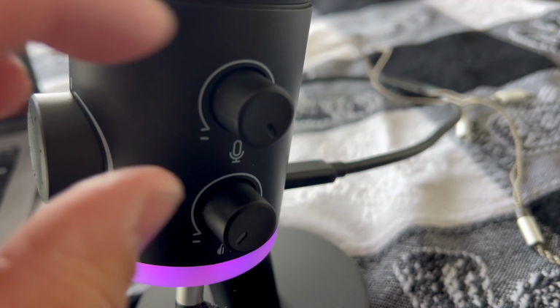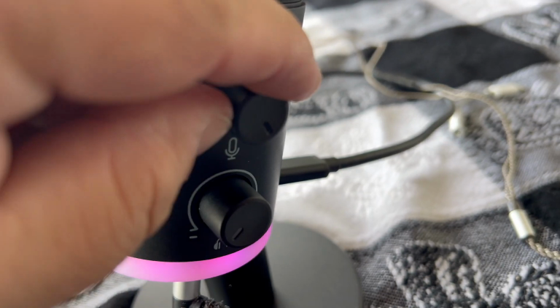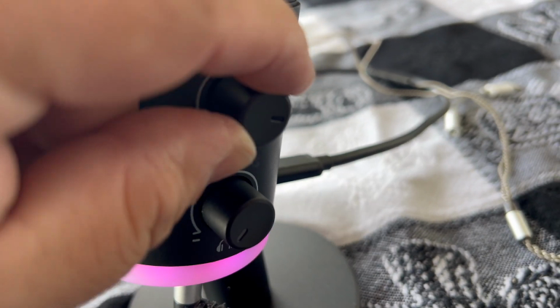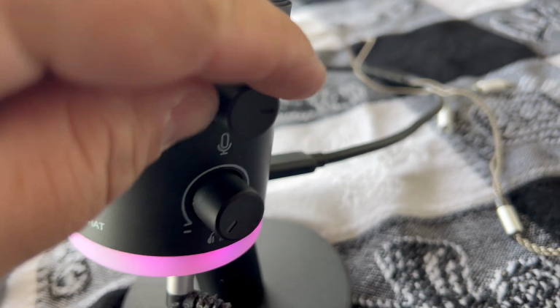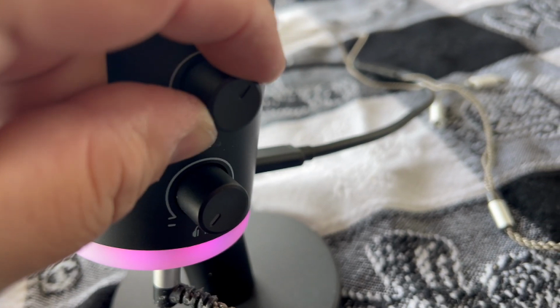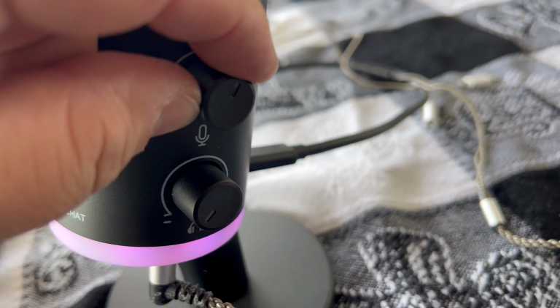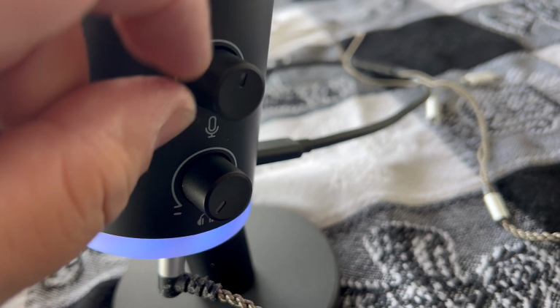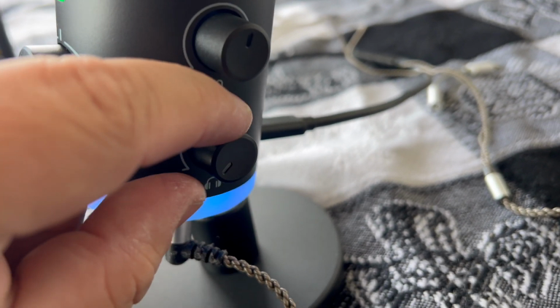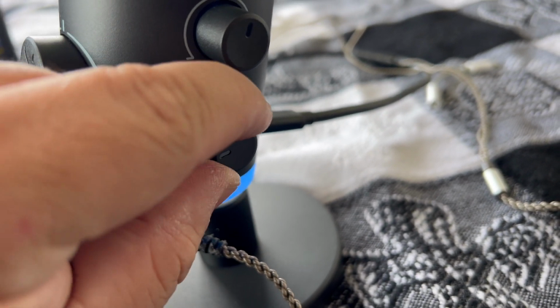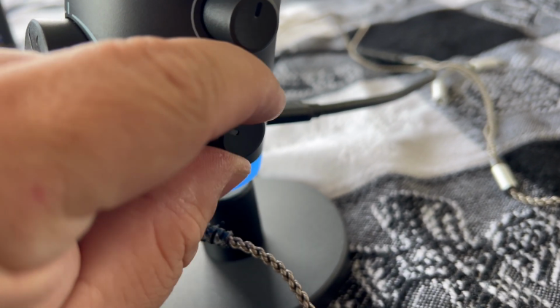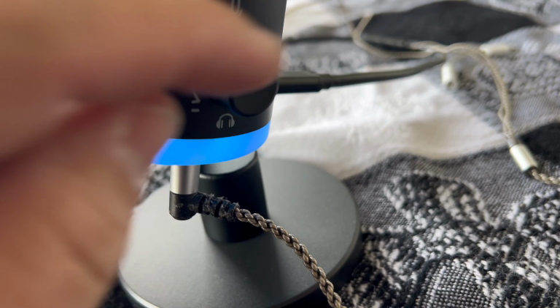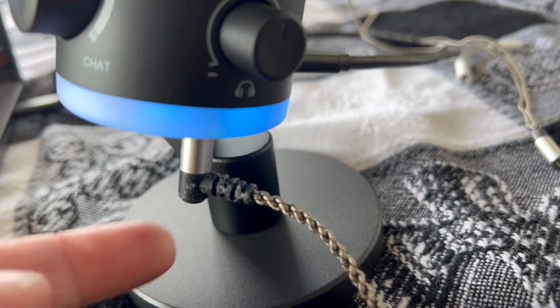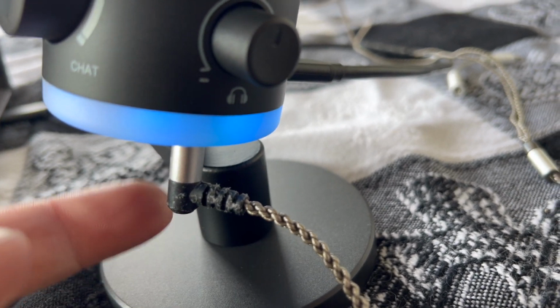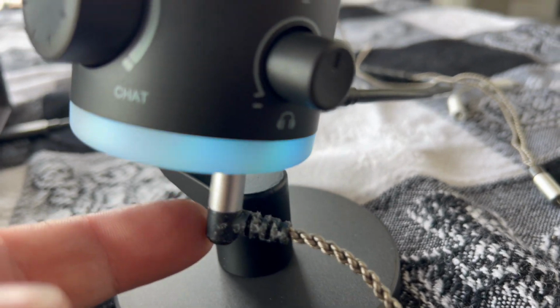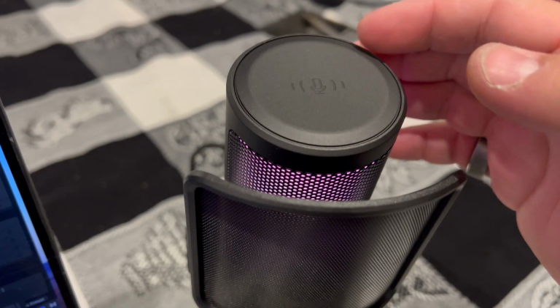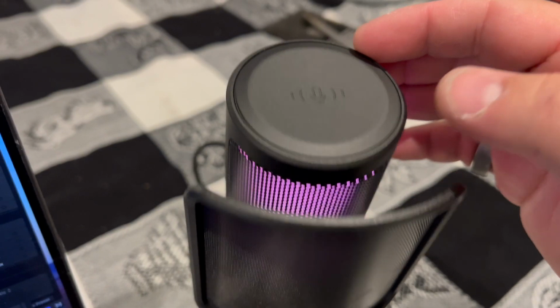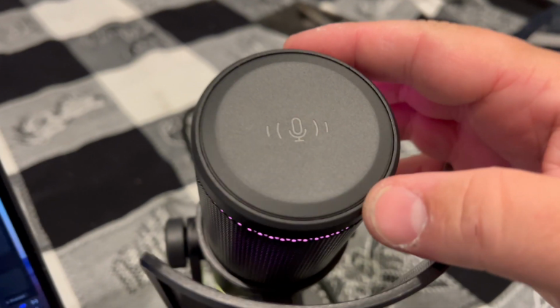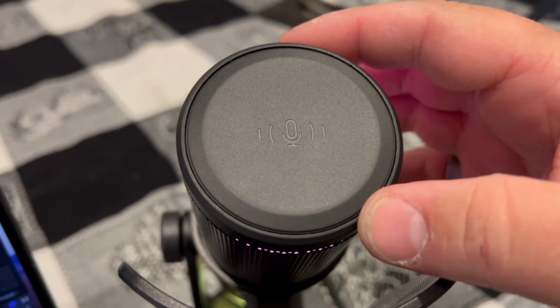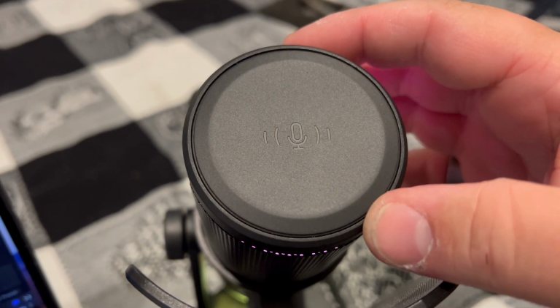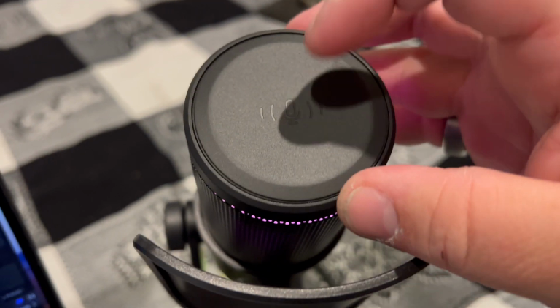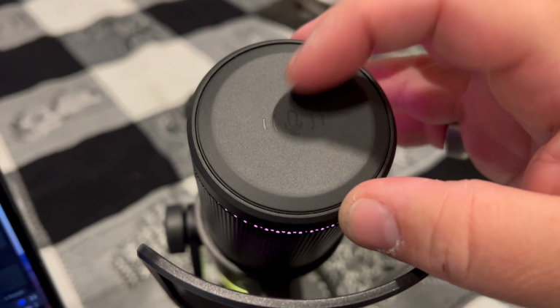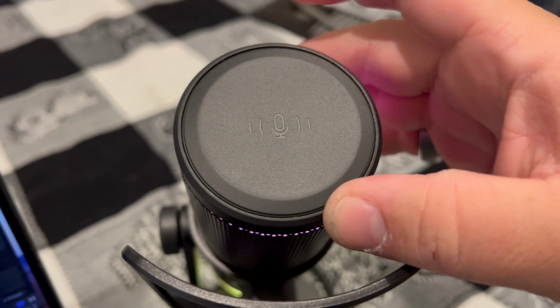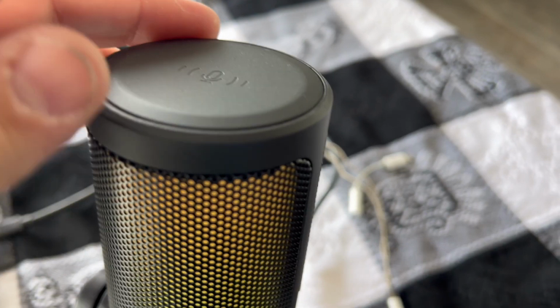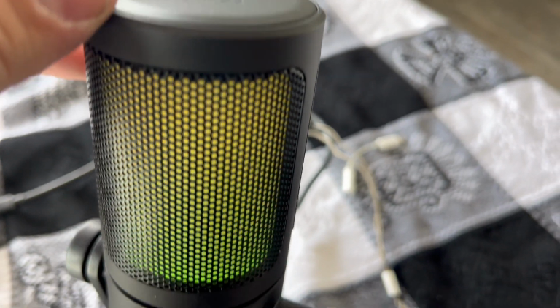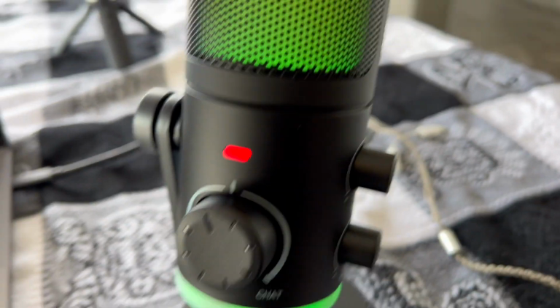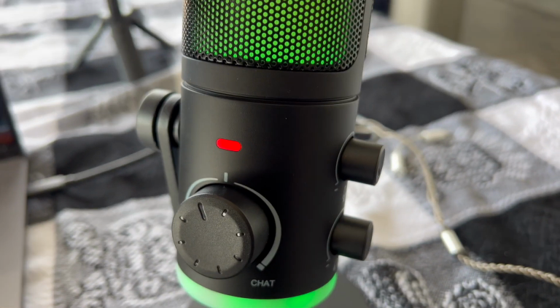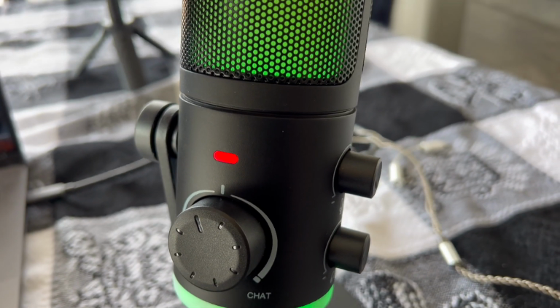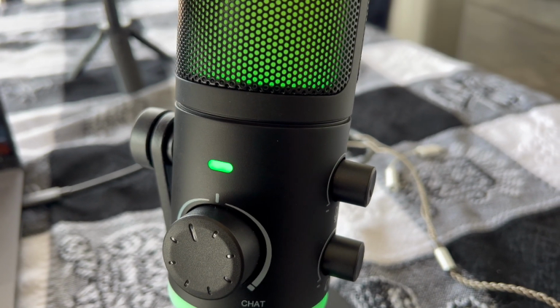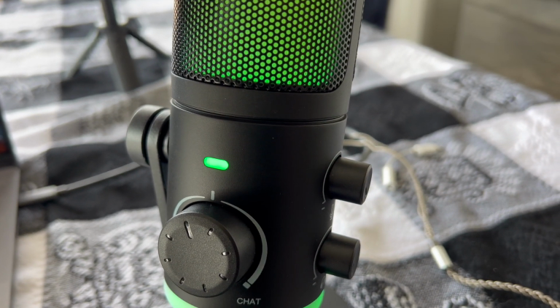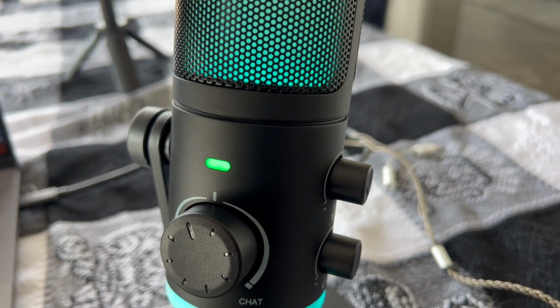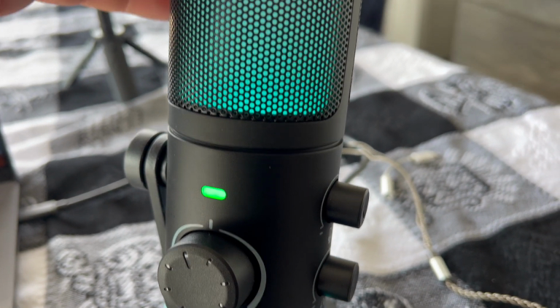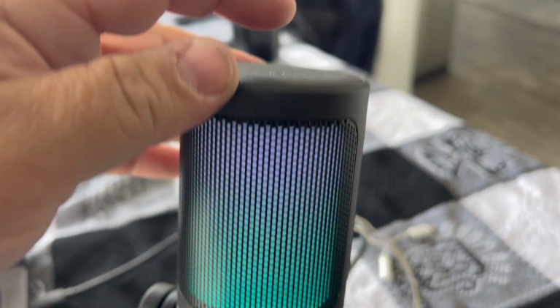You also have a mic gain knob on the side and a headphone volume knob so you can control that there. And on the top, you have a little mute touch button where you can press it to mute and it will indicate with a red light, and then a green light when it's back on.